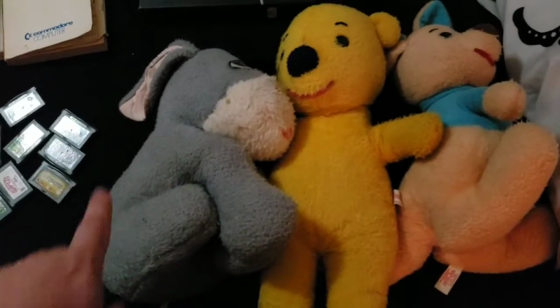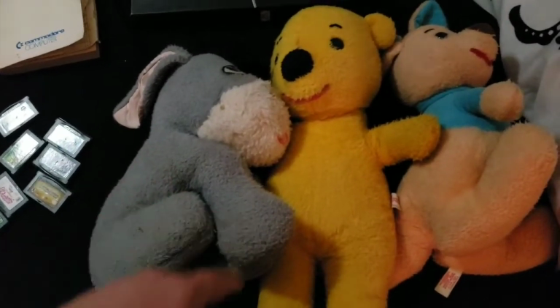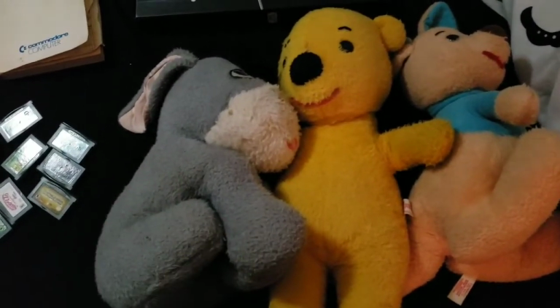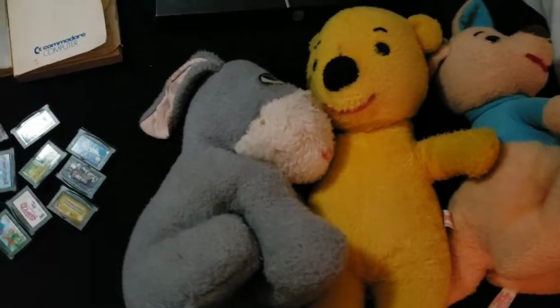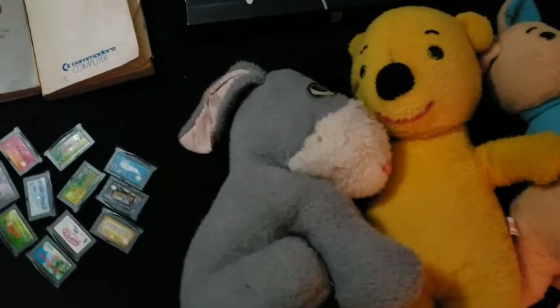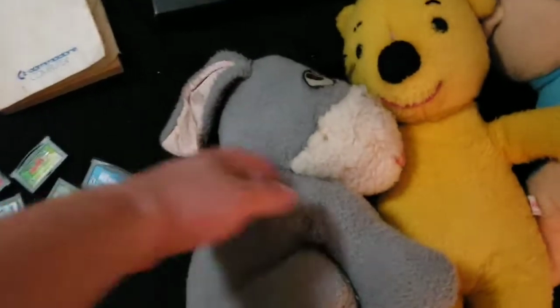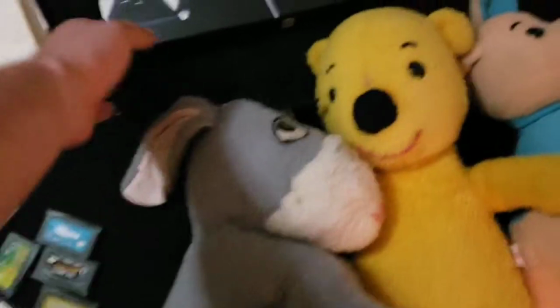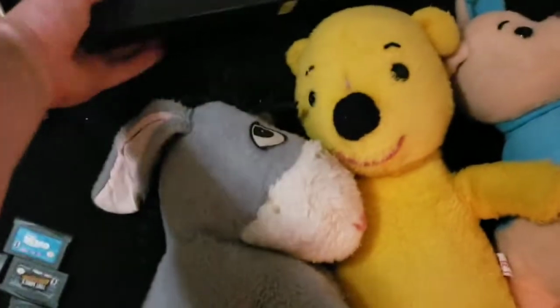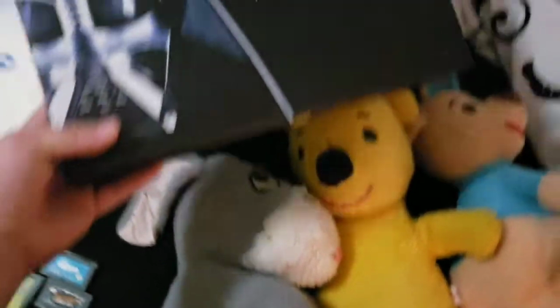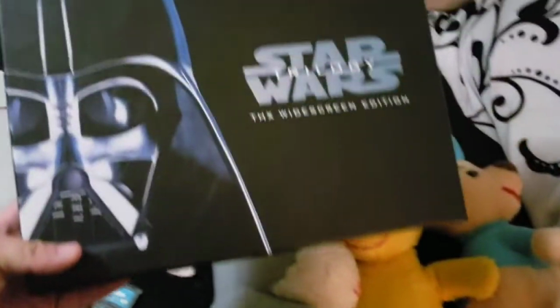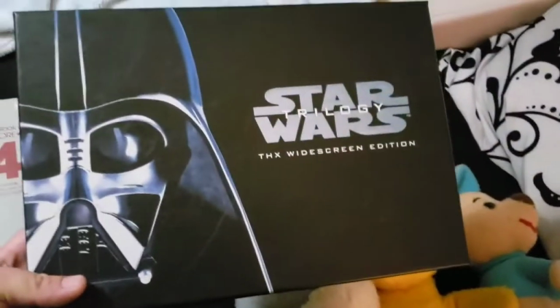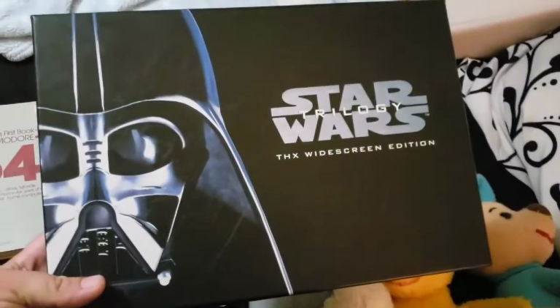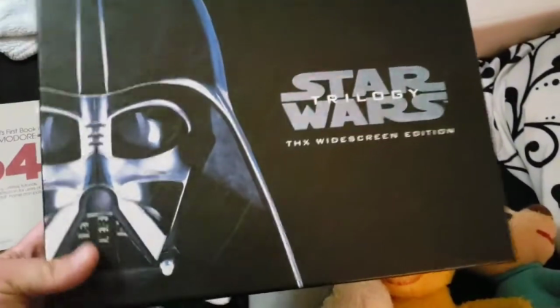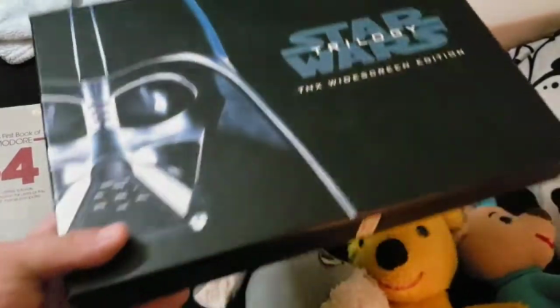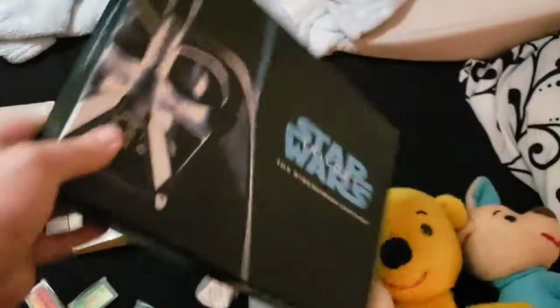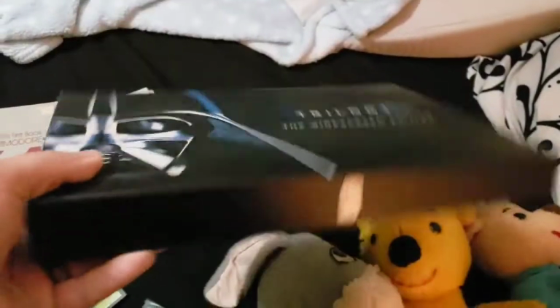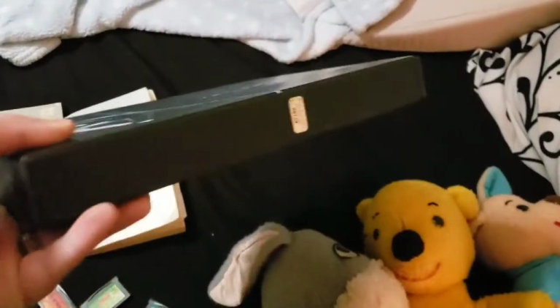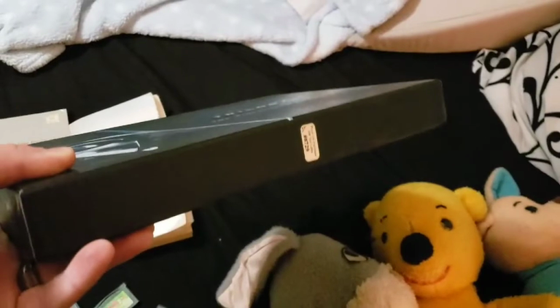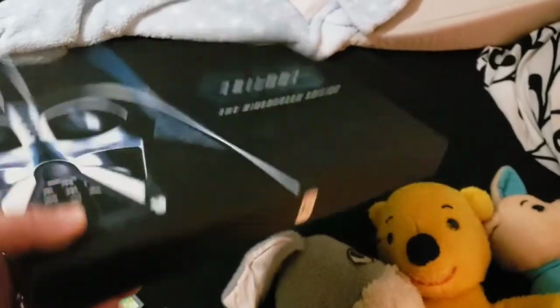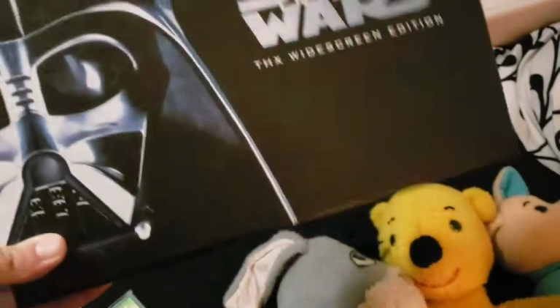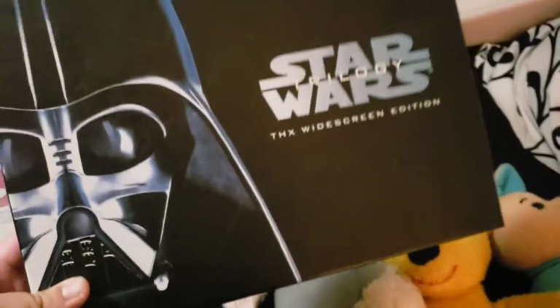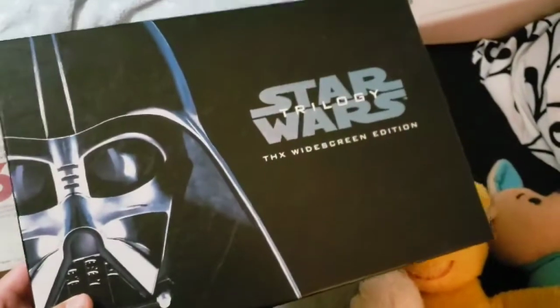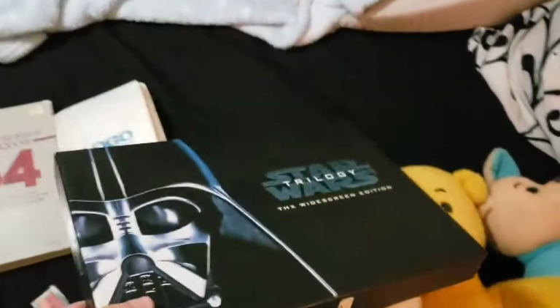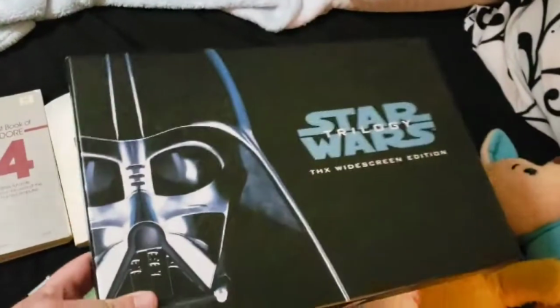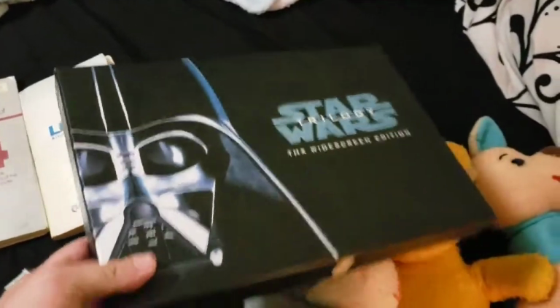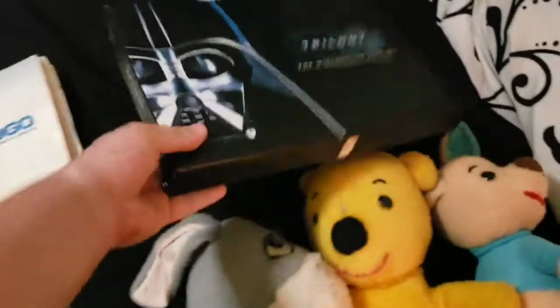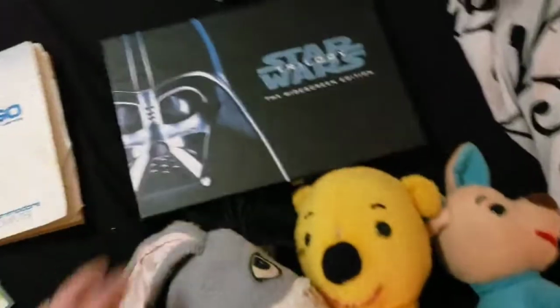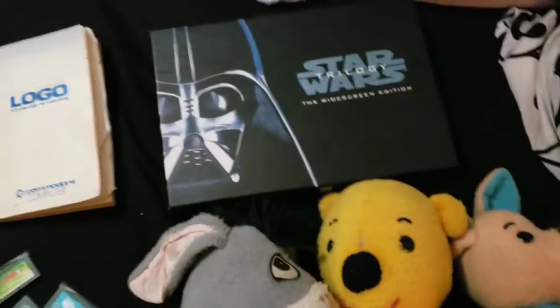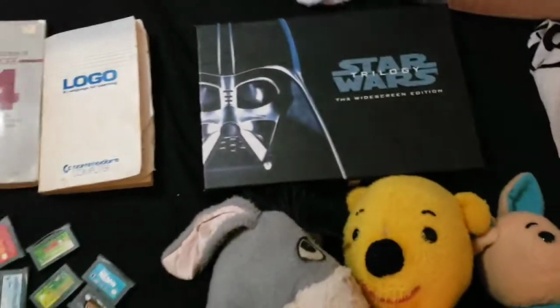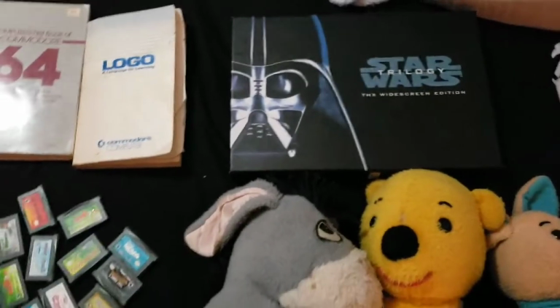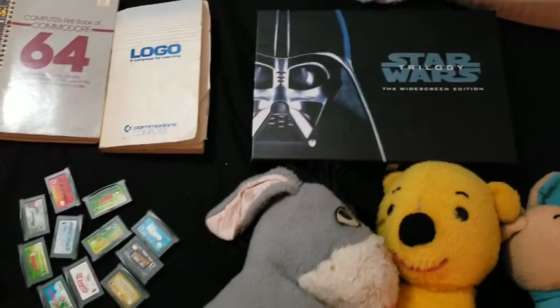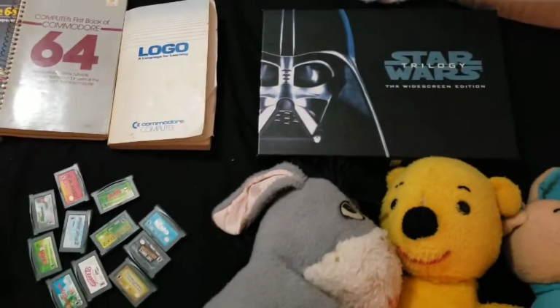Lastly, a Star Wars THX widescreen VHS set — paid $5 for this and sold it for $23 shipped via media mail. Happy about that!